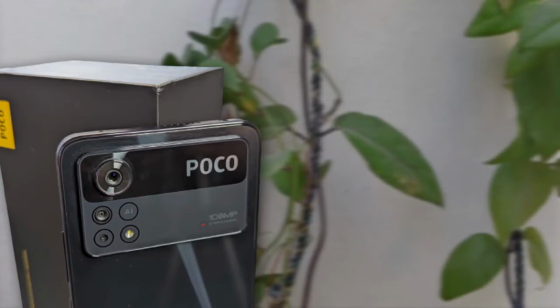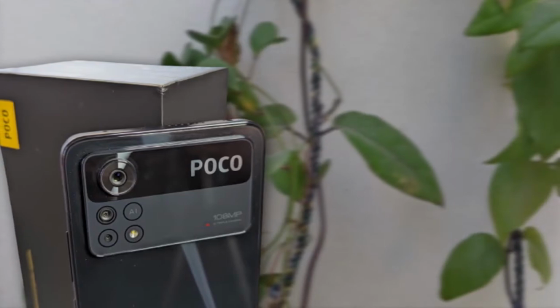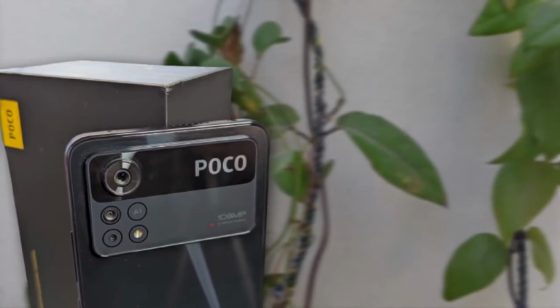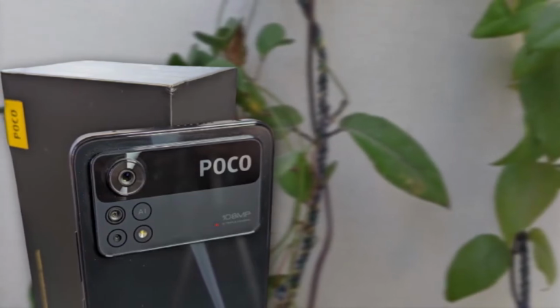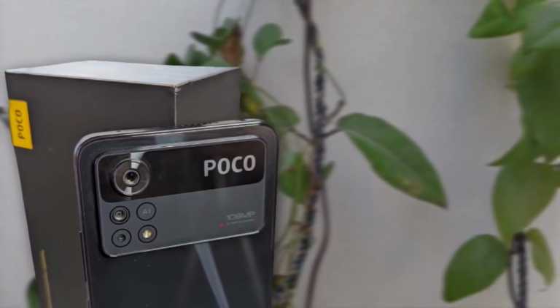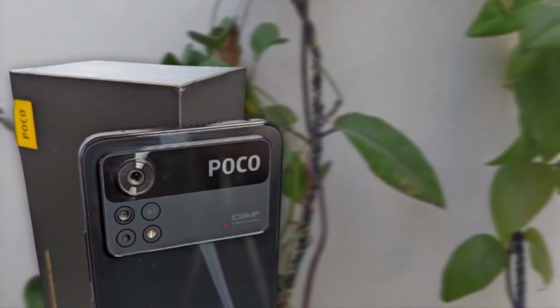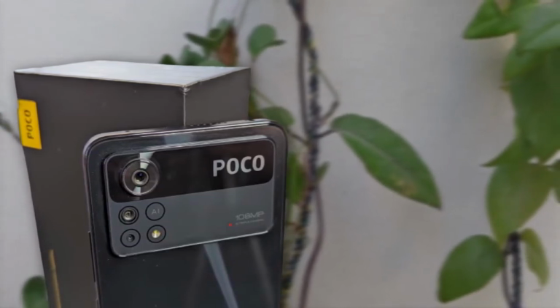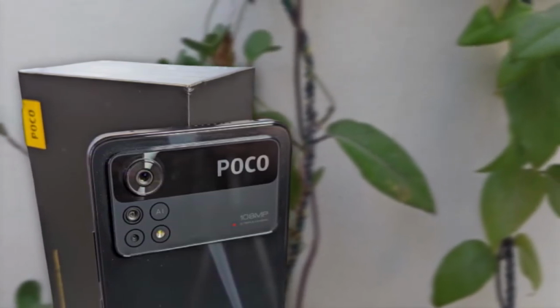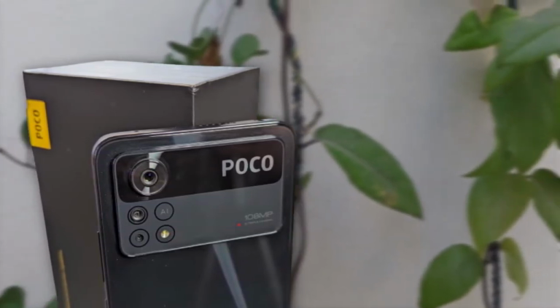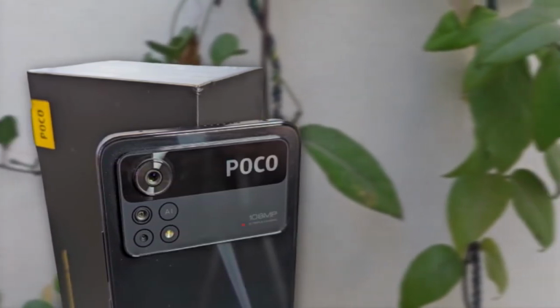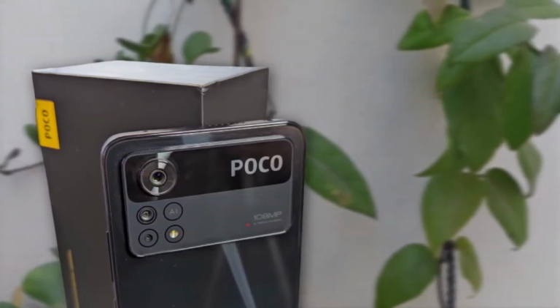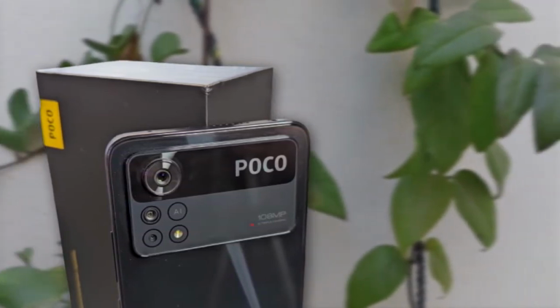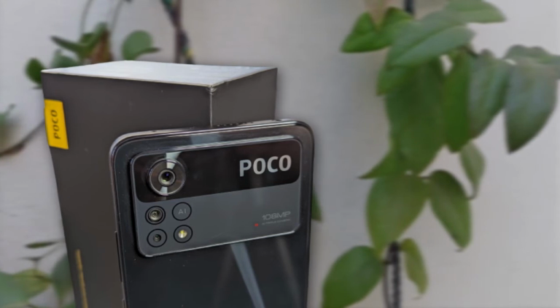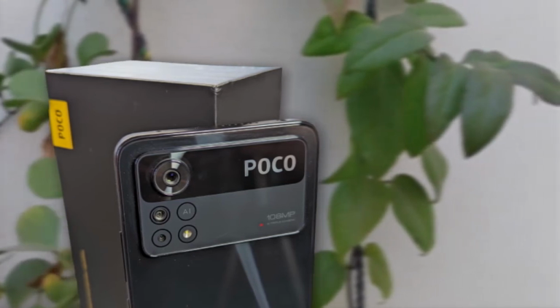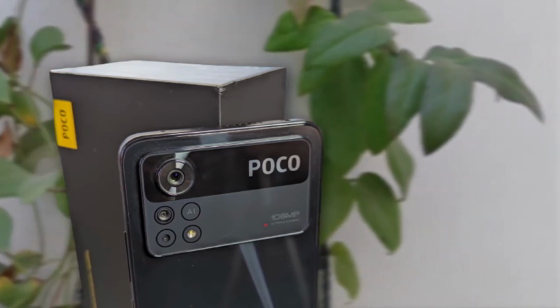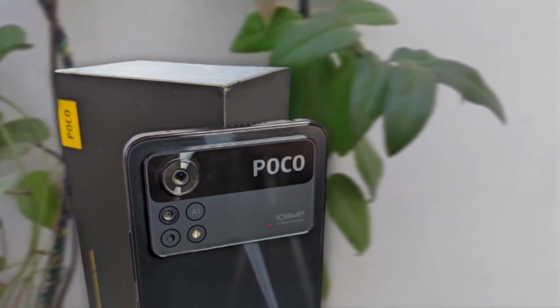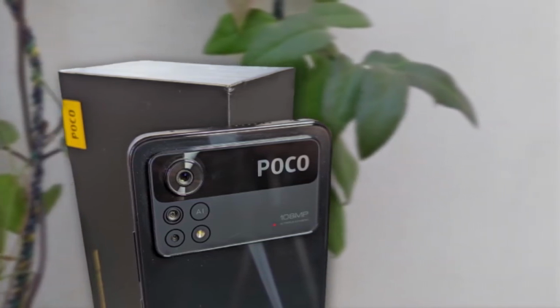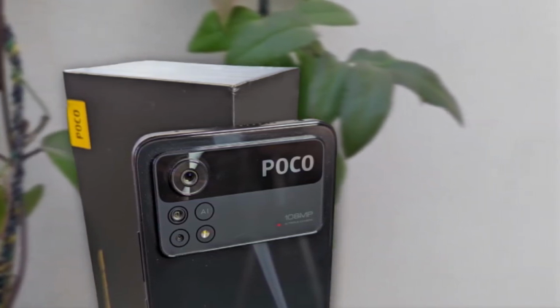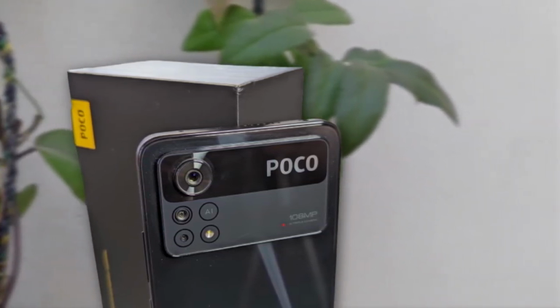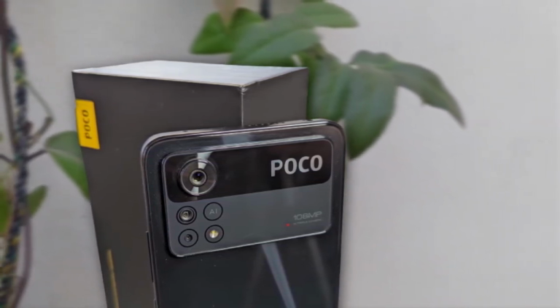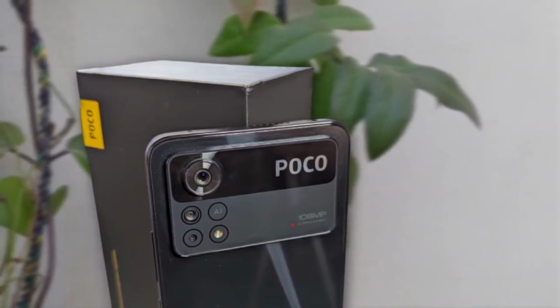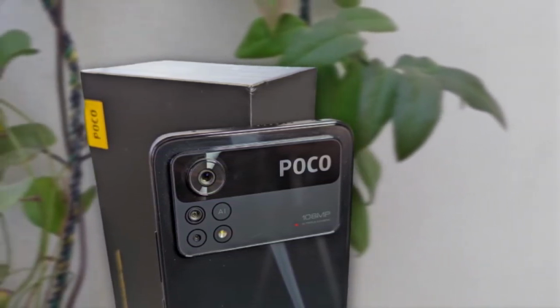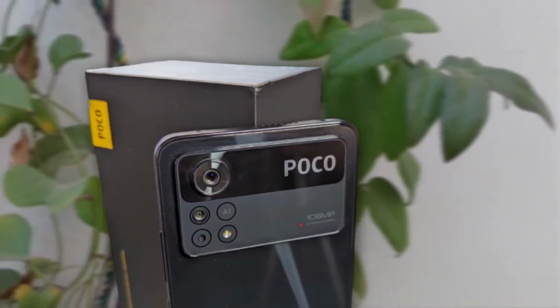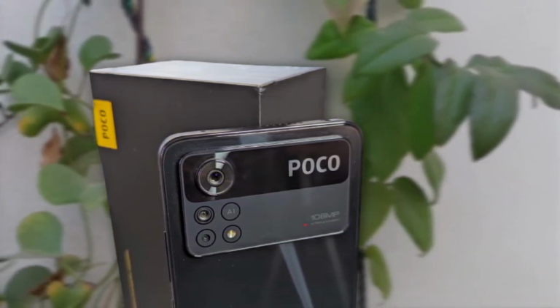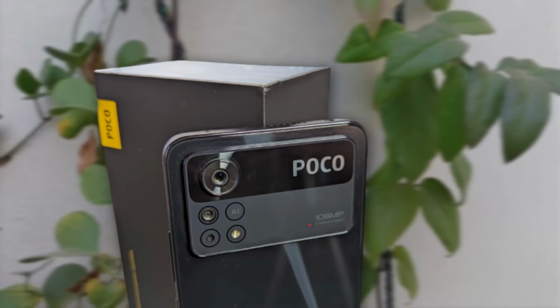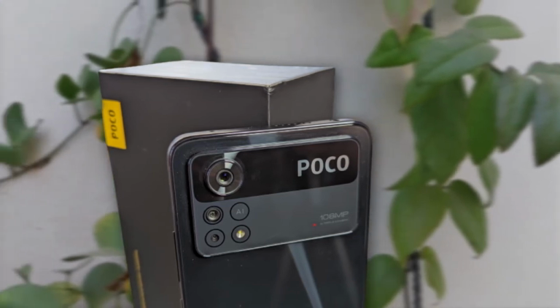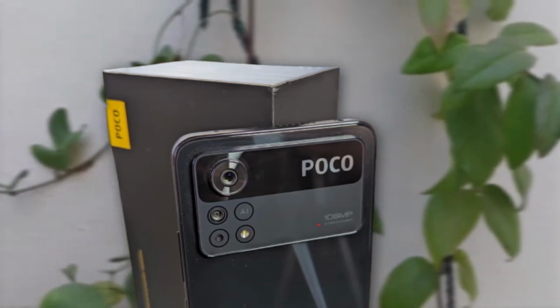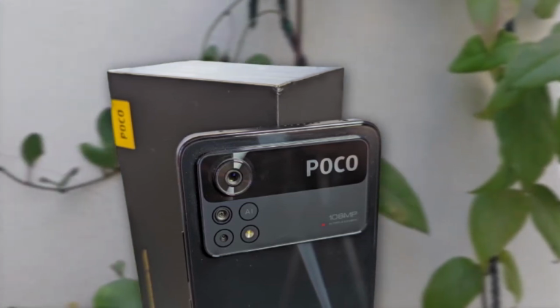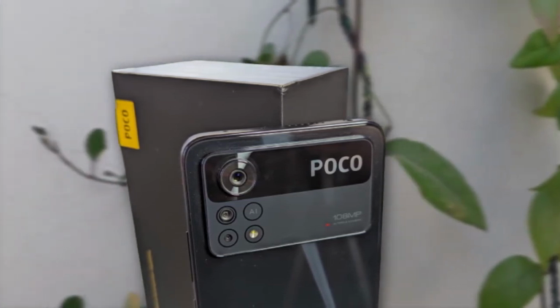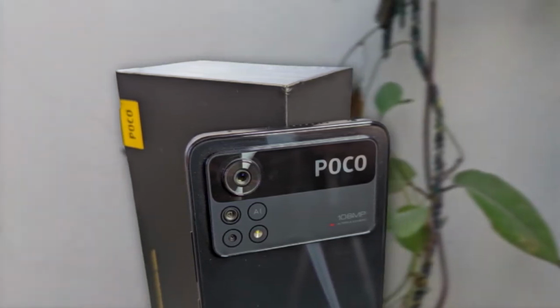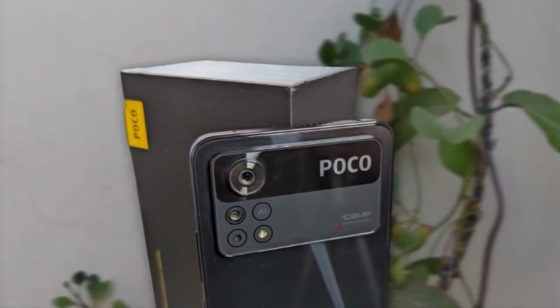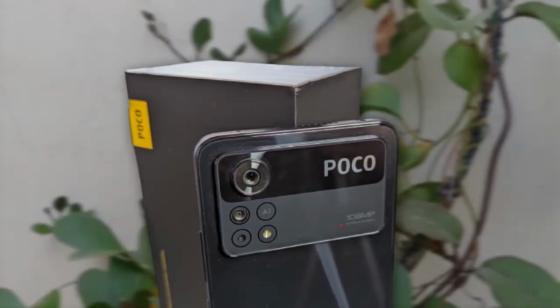In terms of the camera, we can see this camera module. The main sensor here is a 108MP sensor. We also have an 8MP ultrawide sensor and a 2MP macro sensor — a really good camera module here, and it also looks really good. On the front we have a 16MP selfie camera.